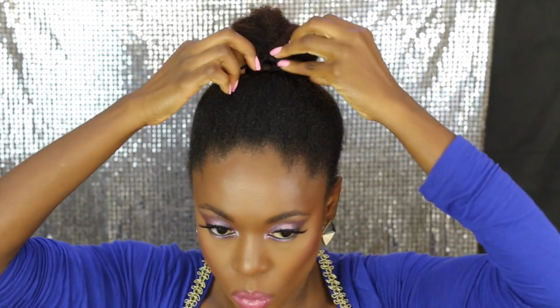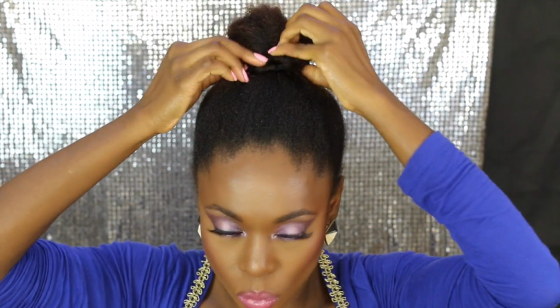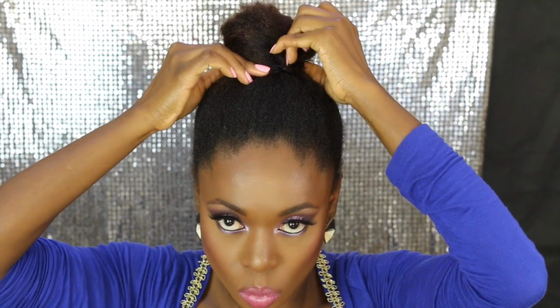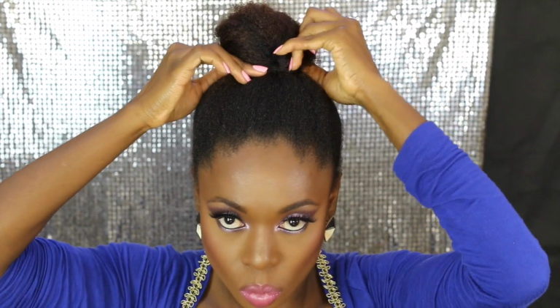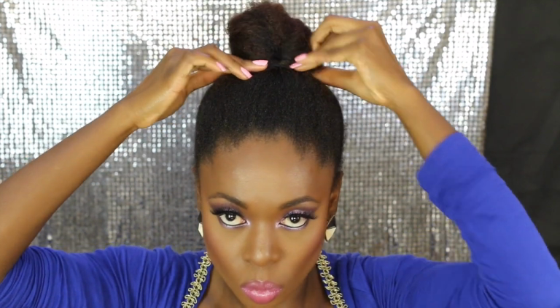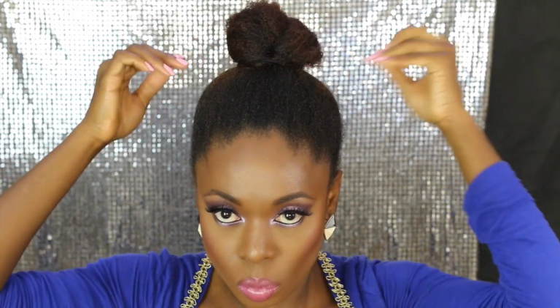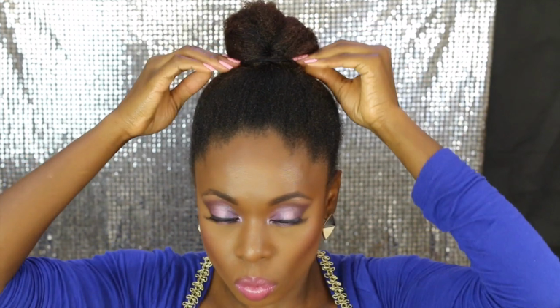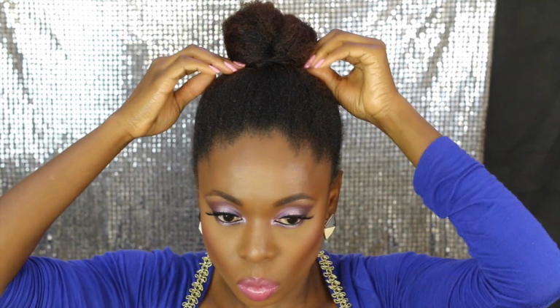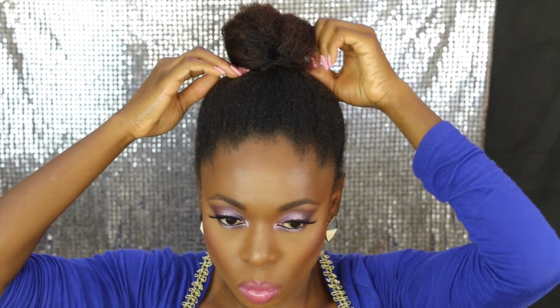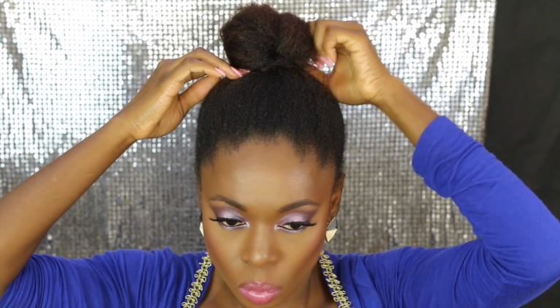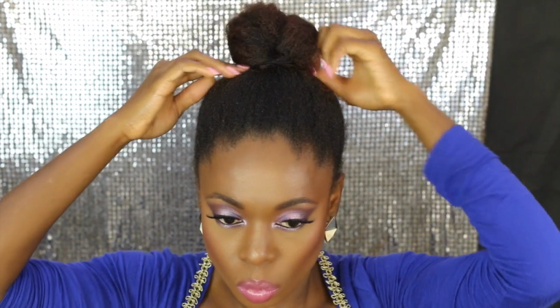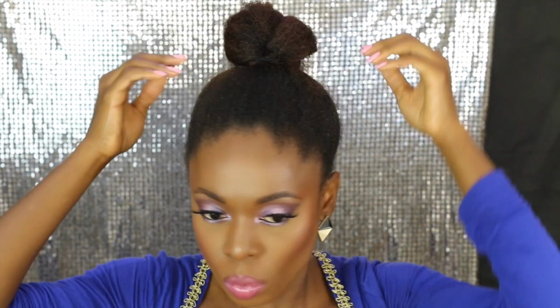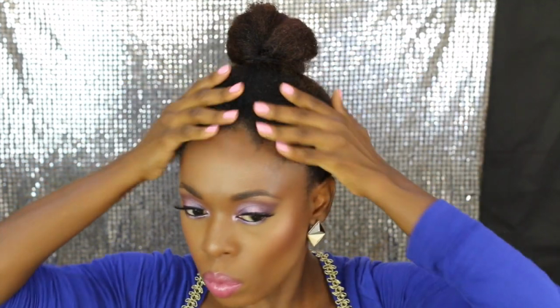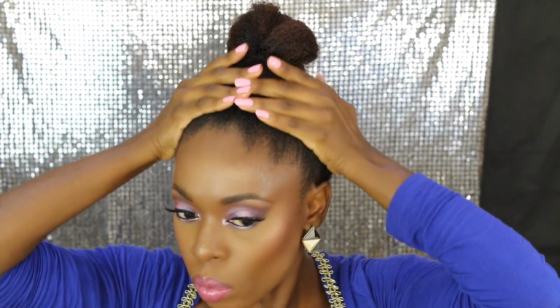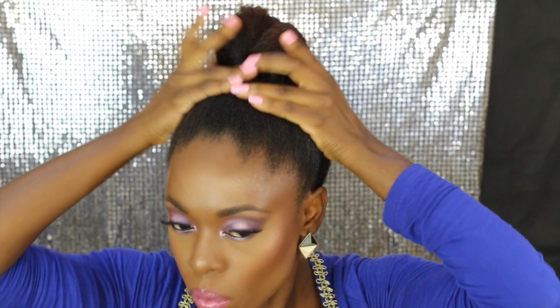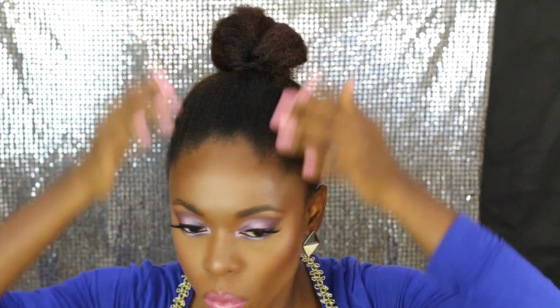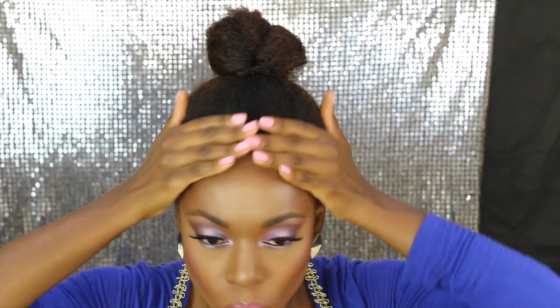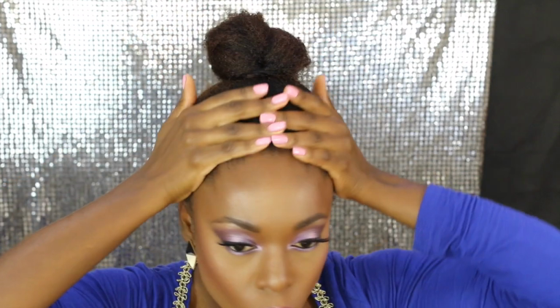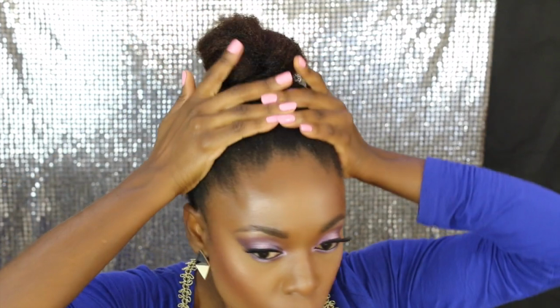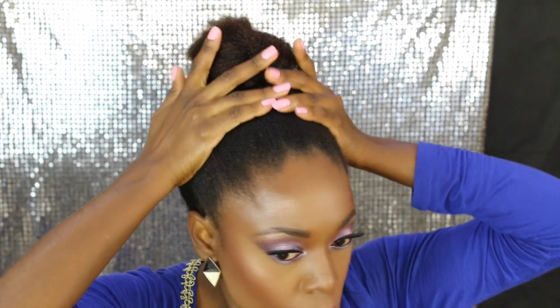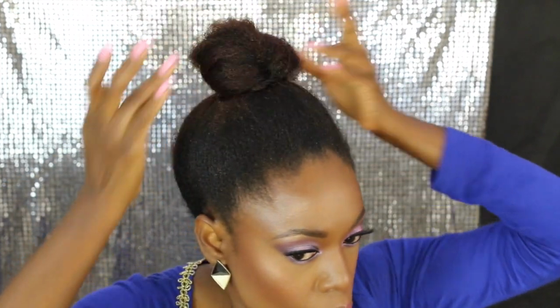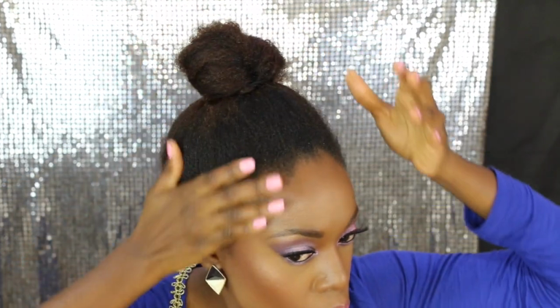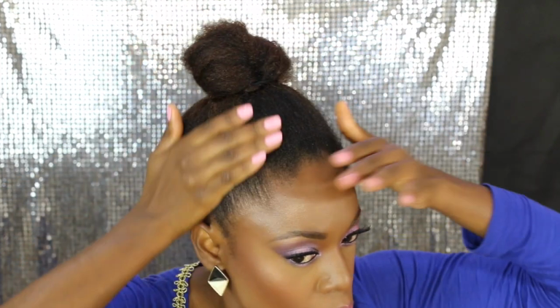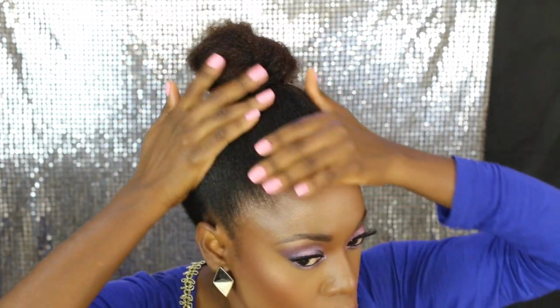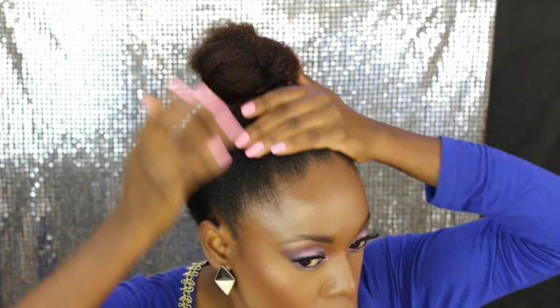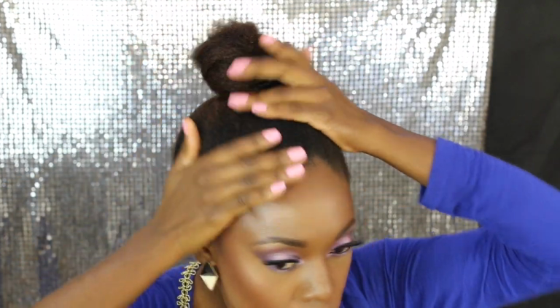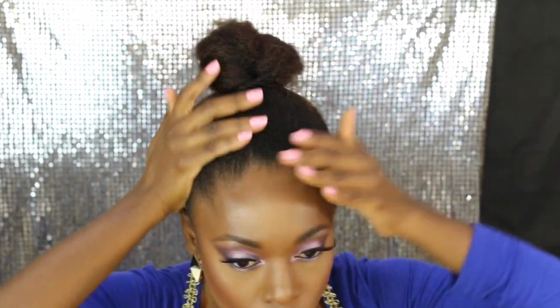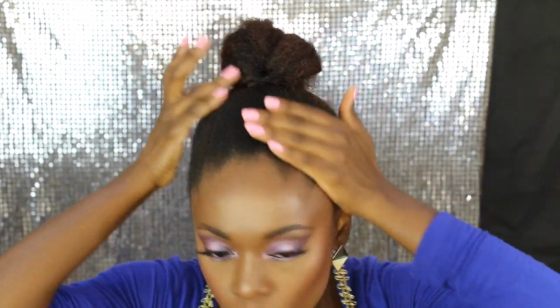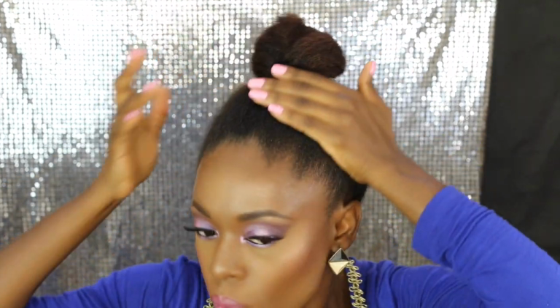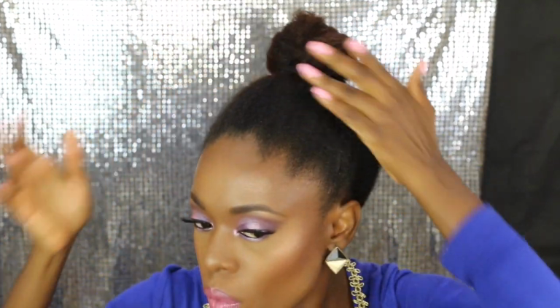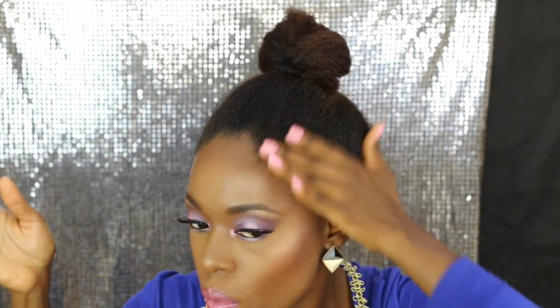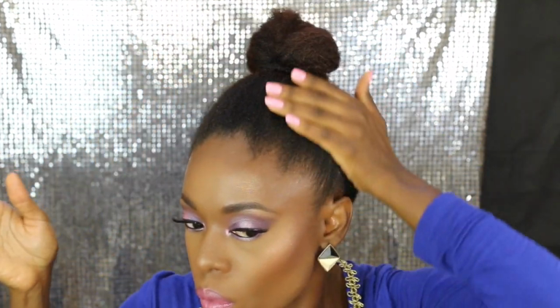You can also leave the hair out and blend it with the extensions, but I wanted to tie mine up.